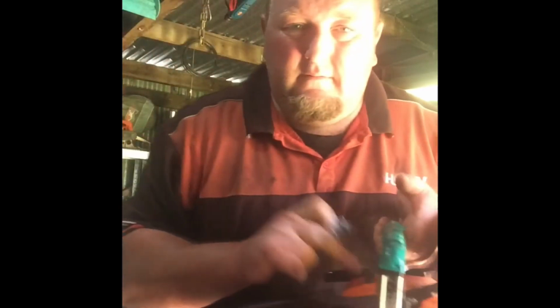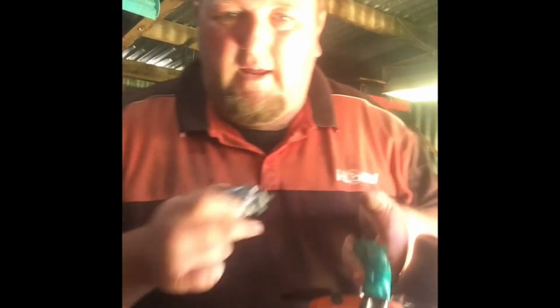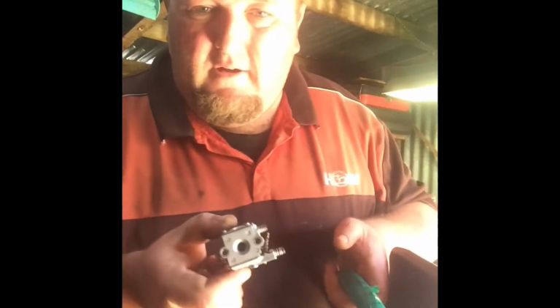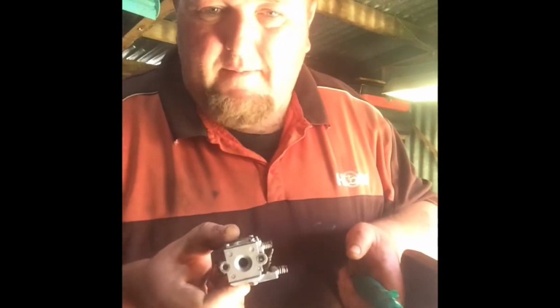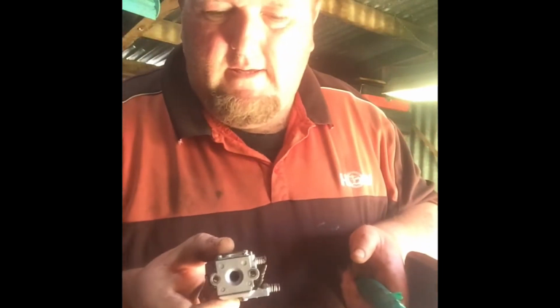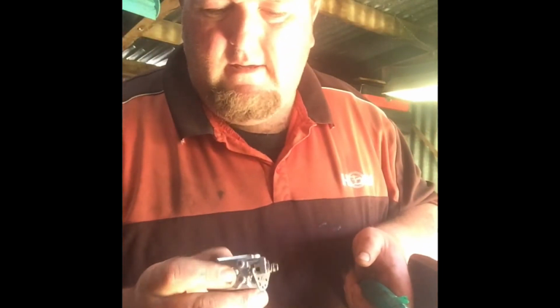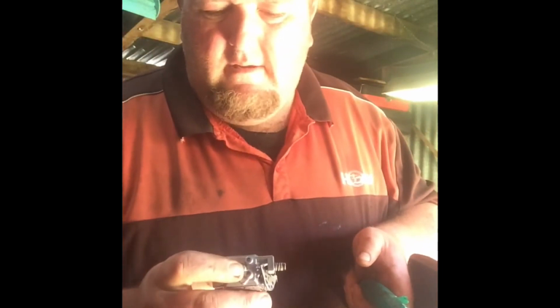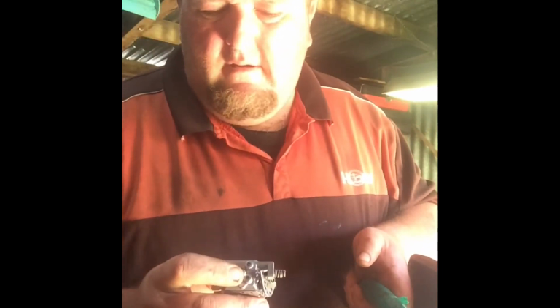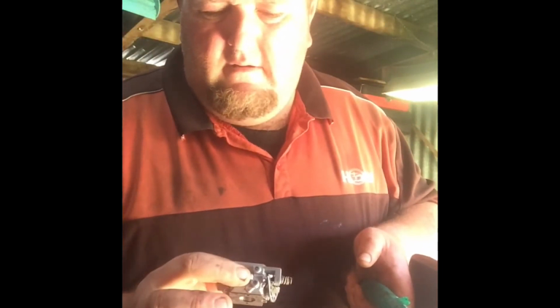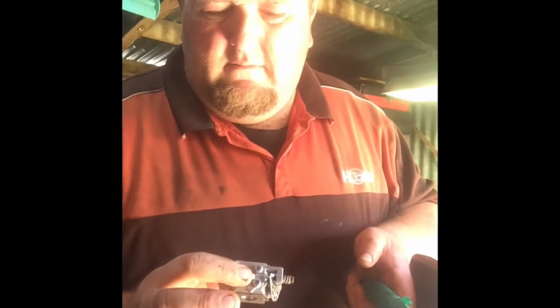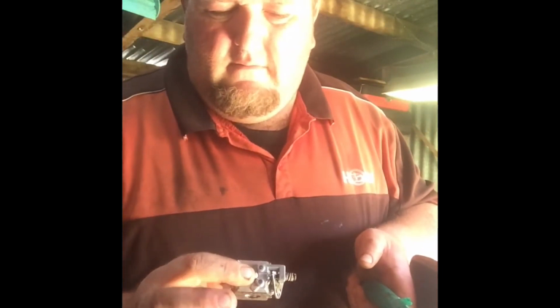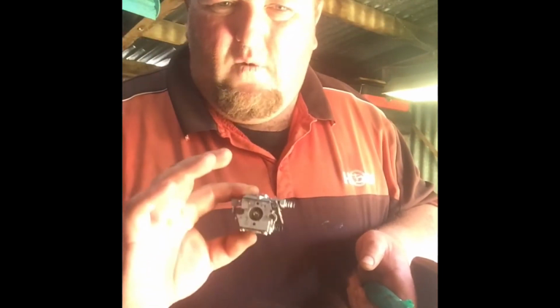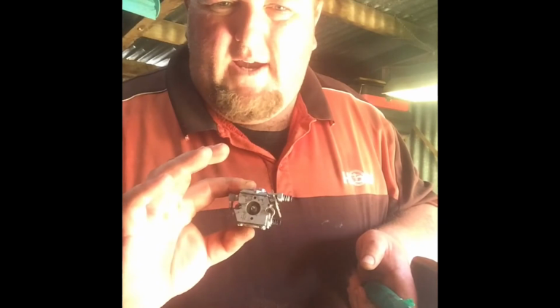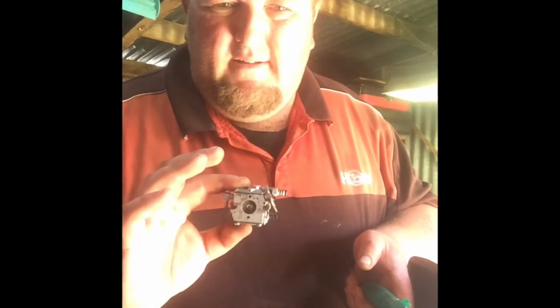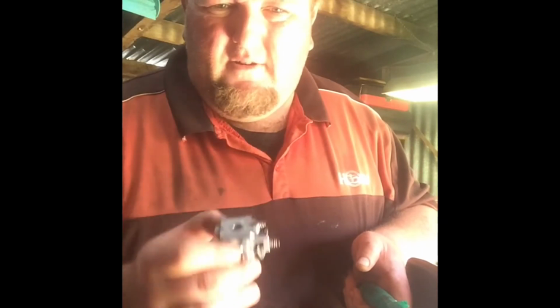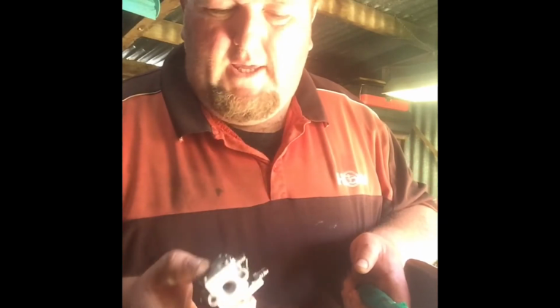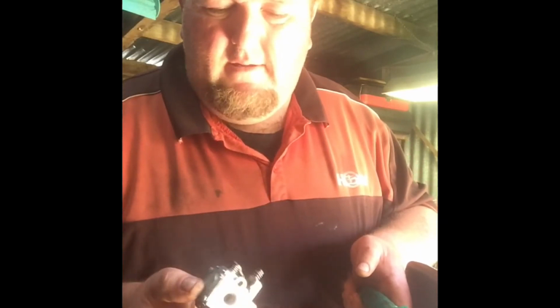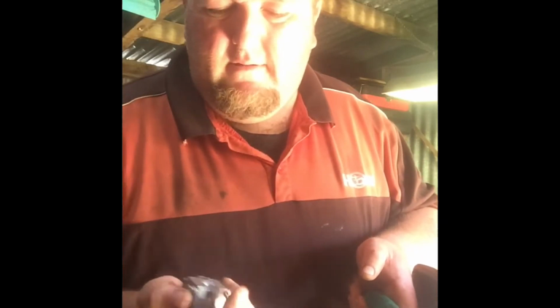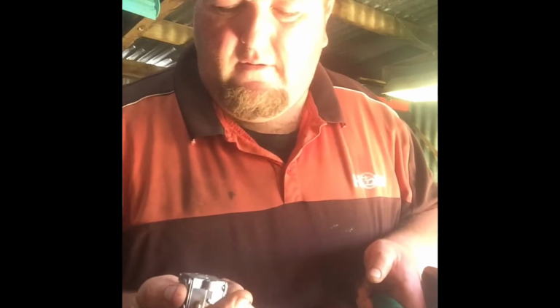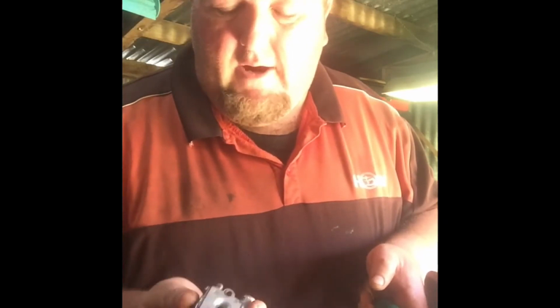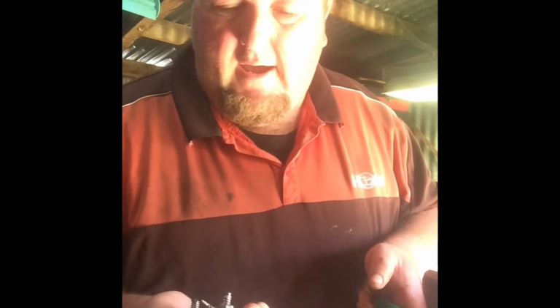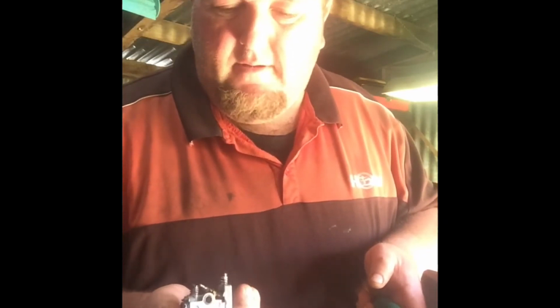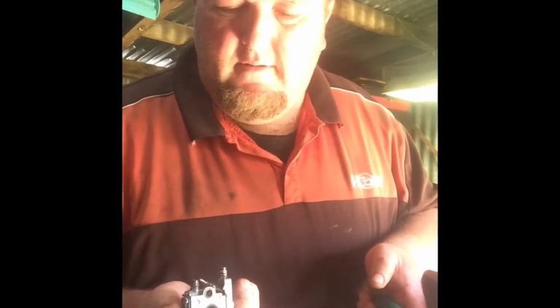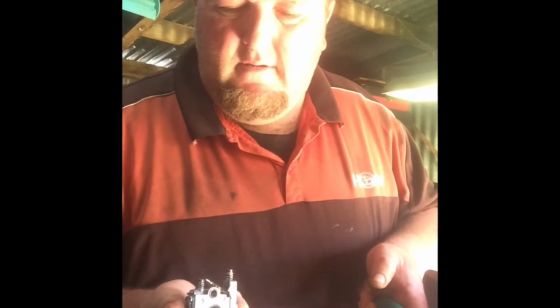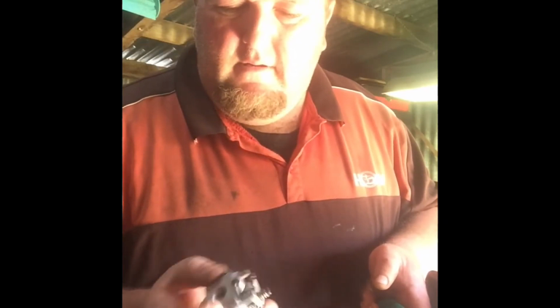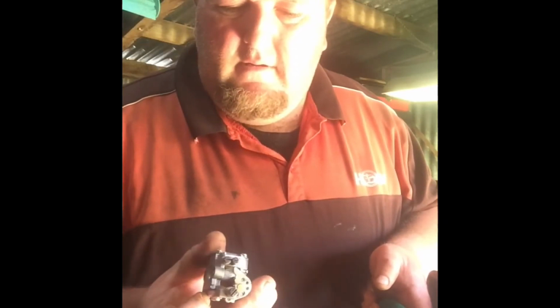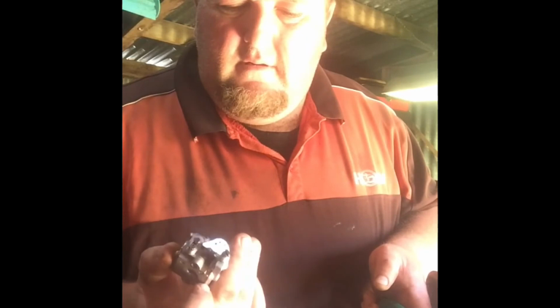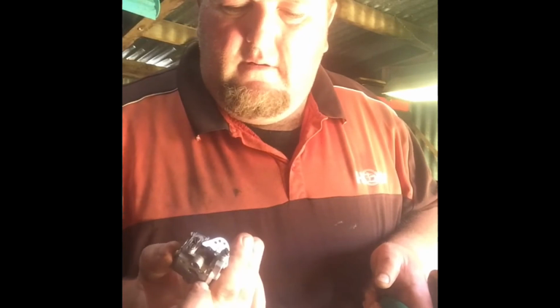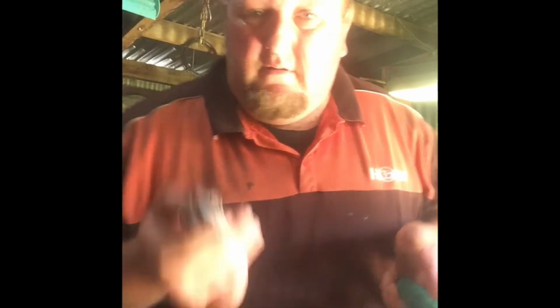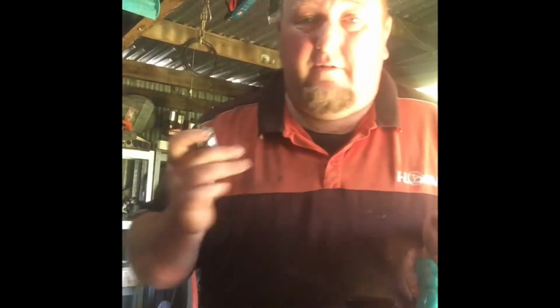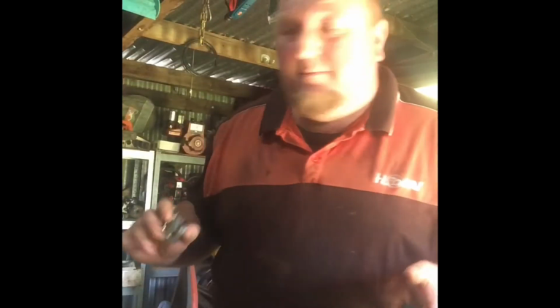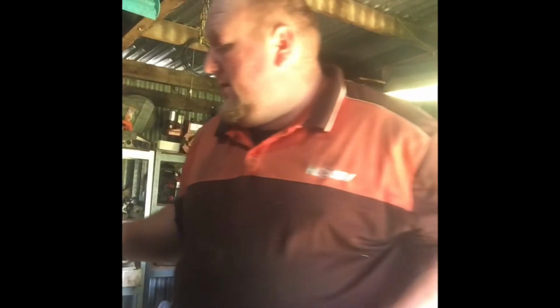This one had the wrong carb — it's like a weed whacker, it's tiny. Not the correct carb. It's got the correct carb in it now.